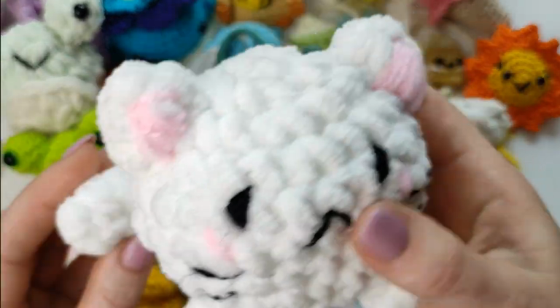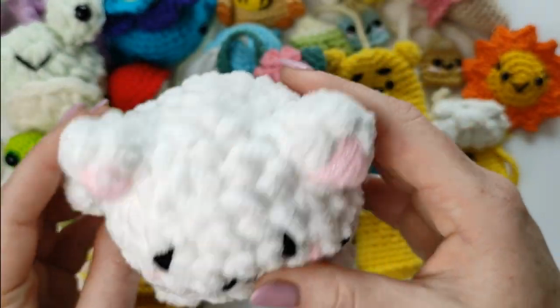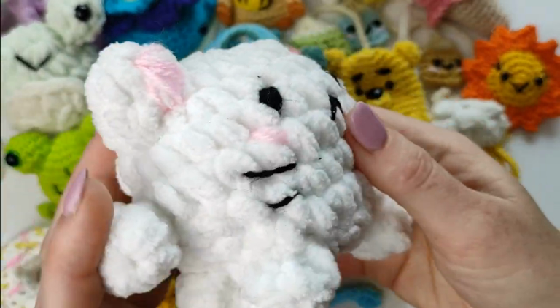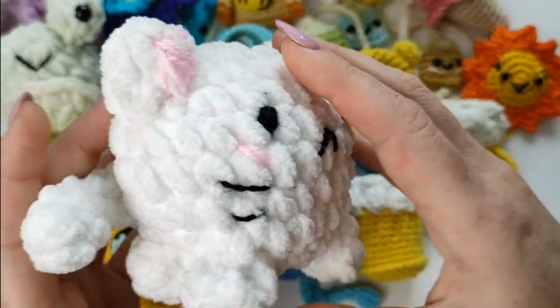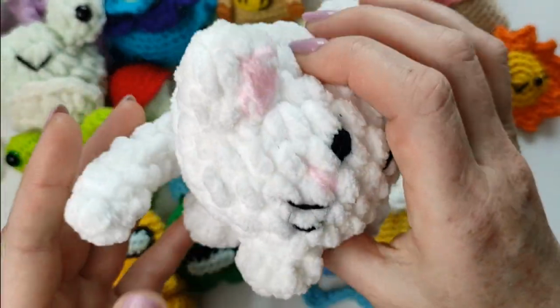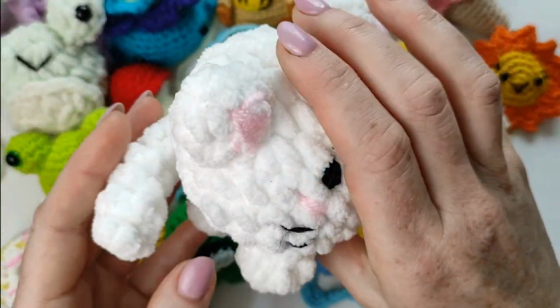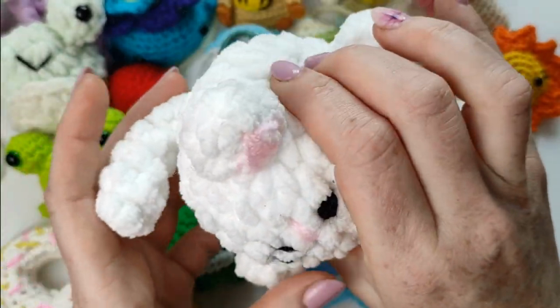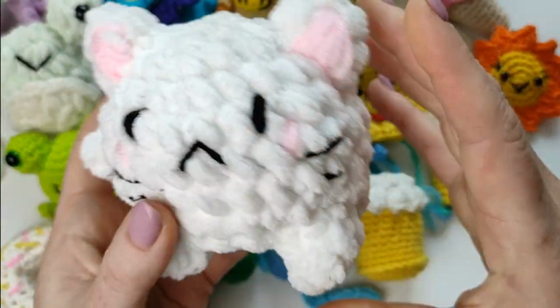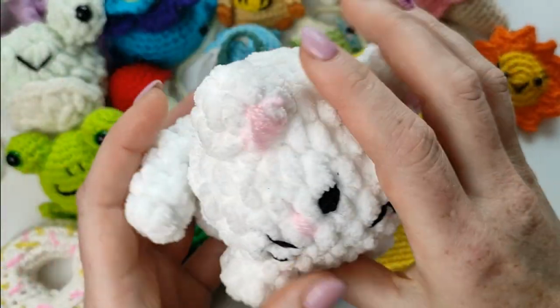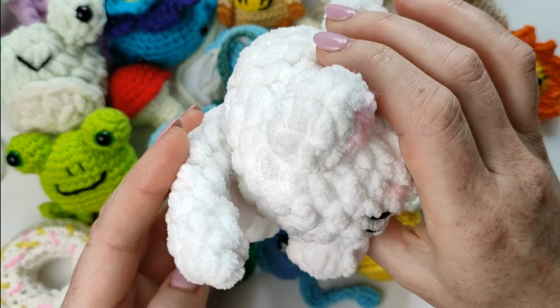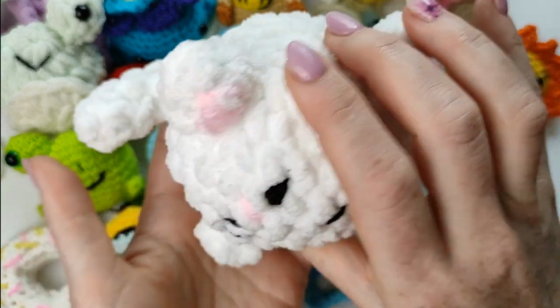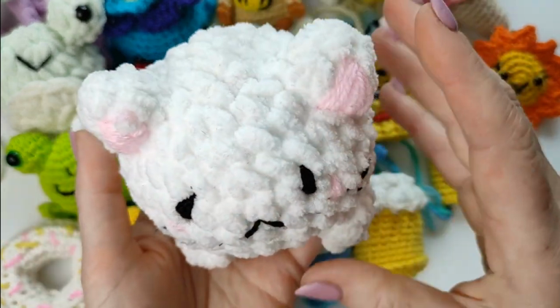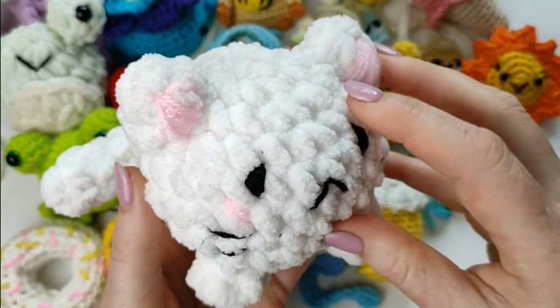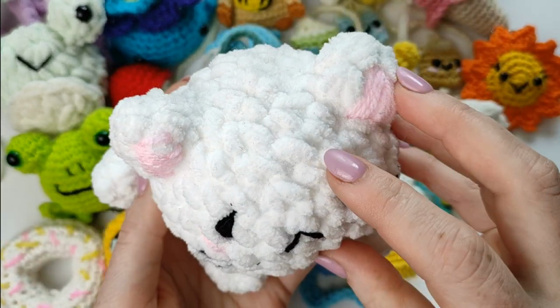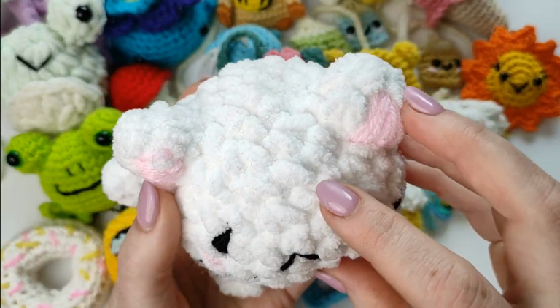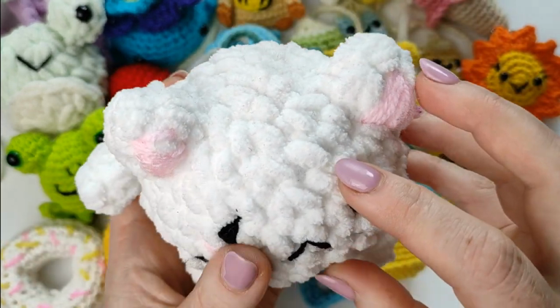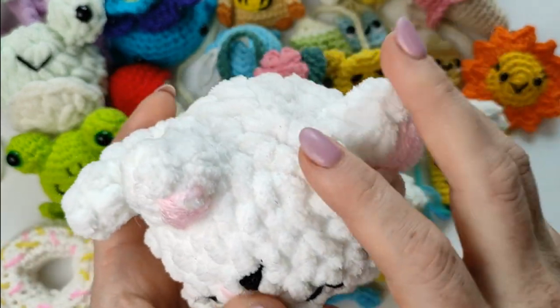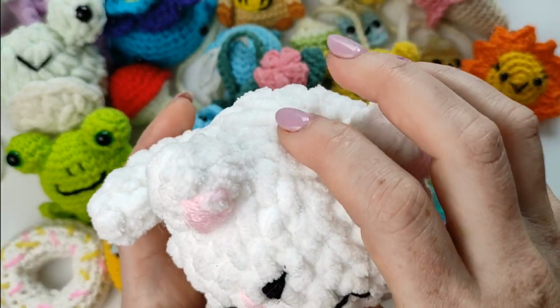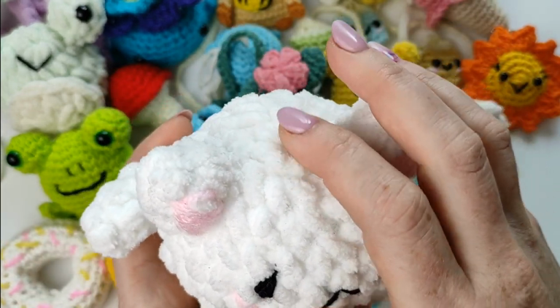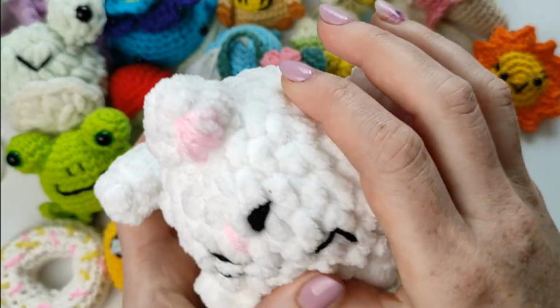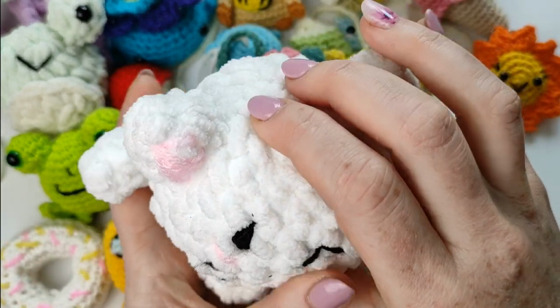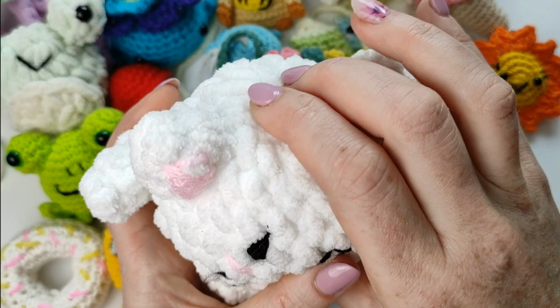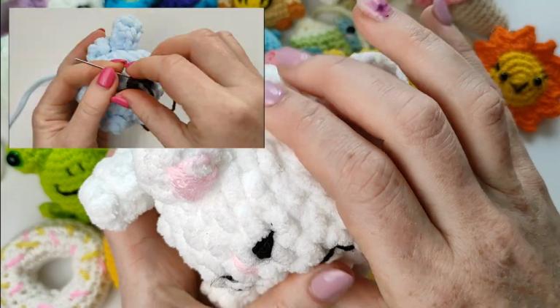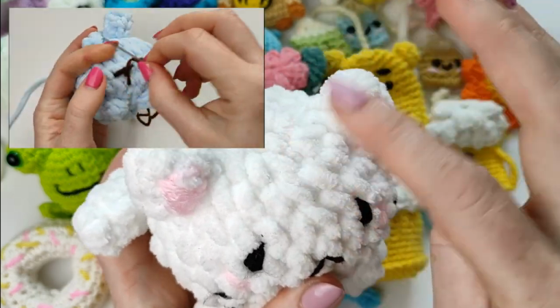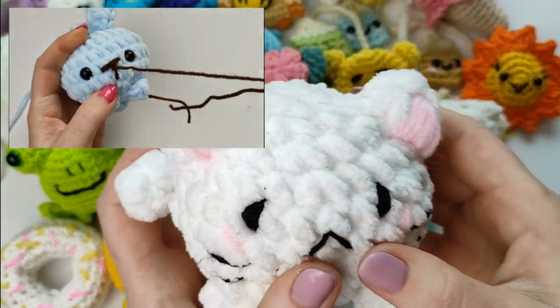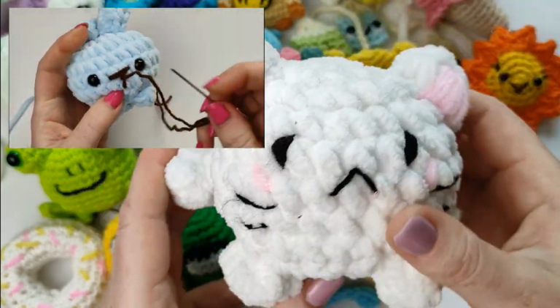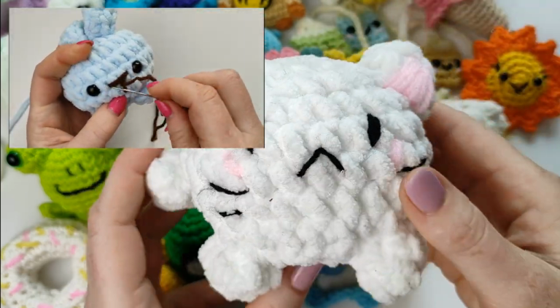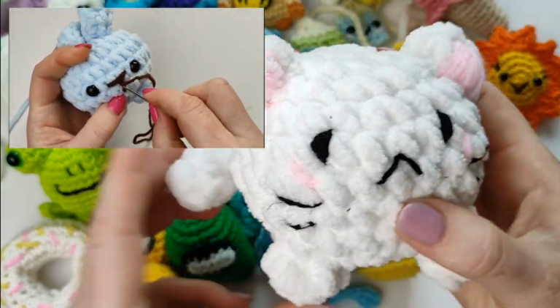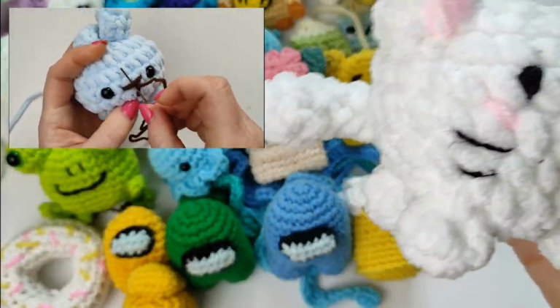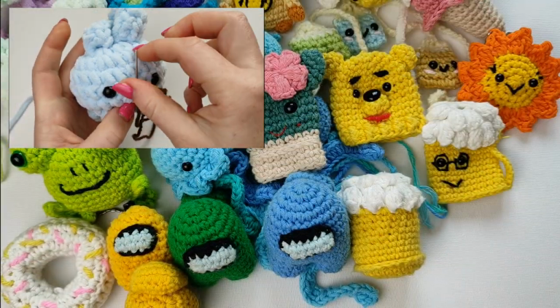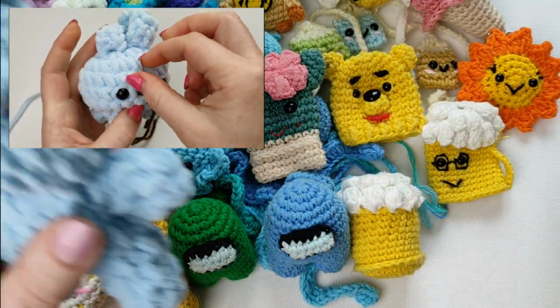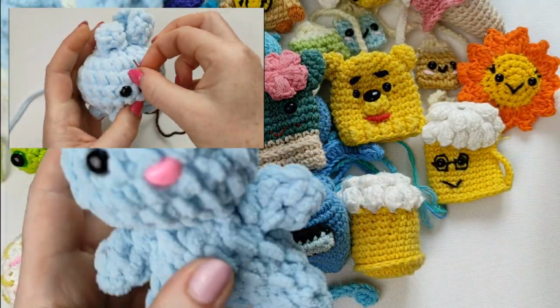Slightly larger you can find a little kitty. Another one will be very similar but with bunny ears — or maybe this bunny.